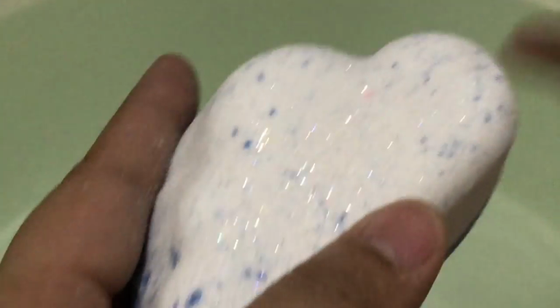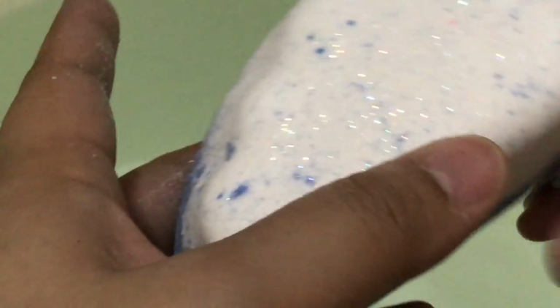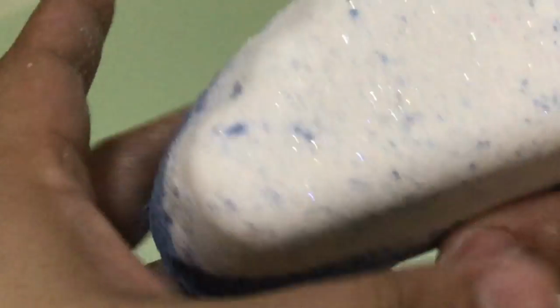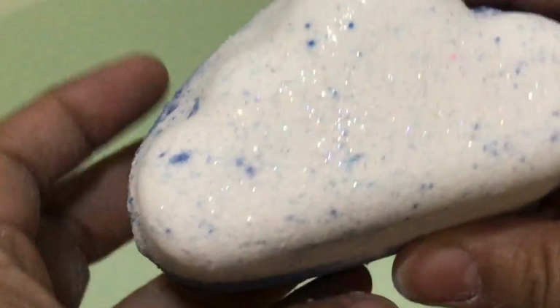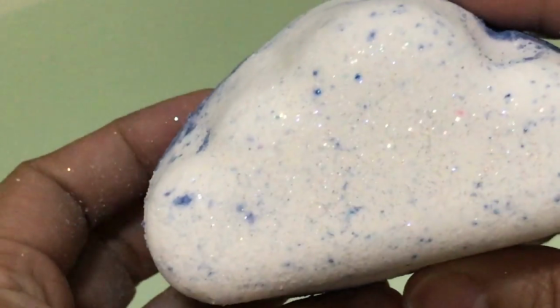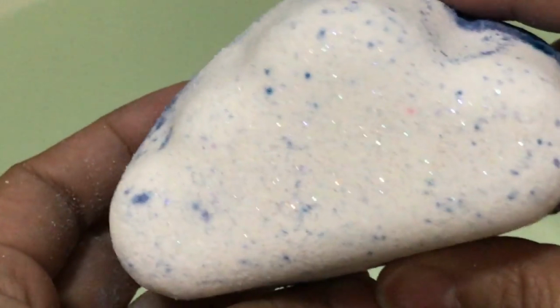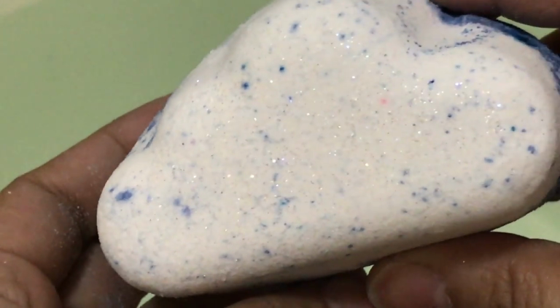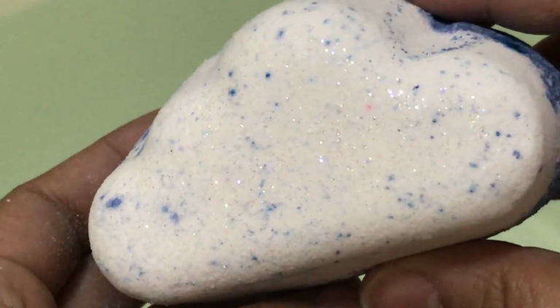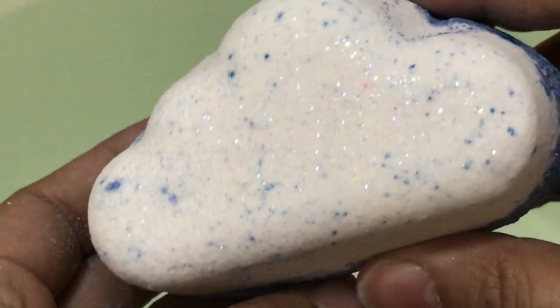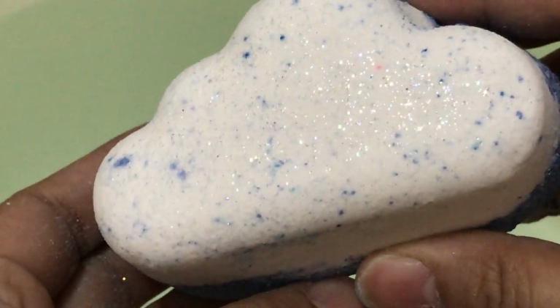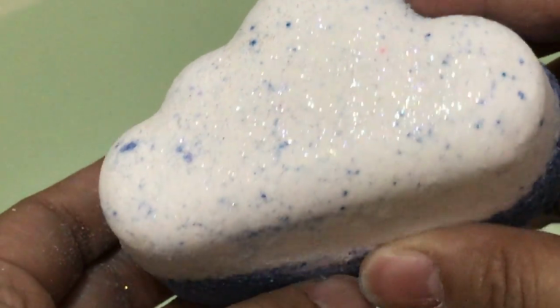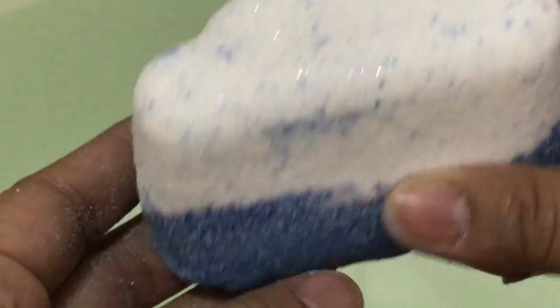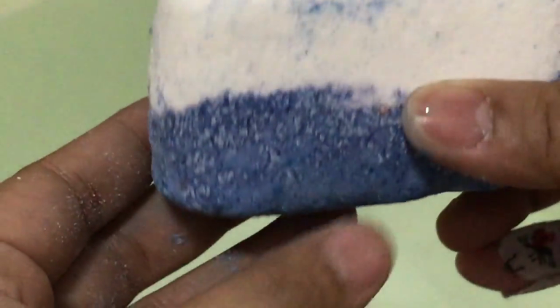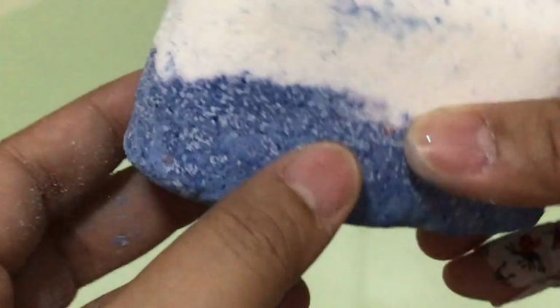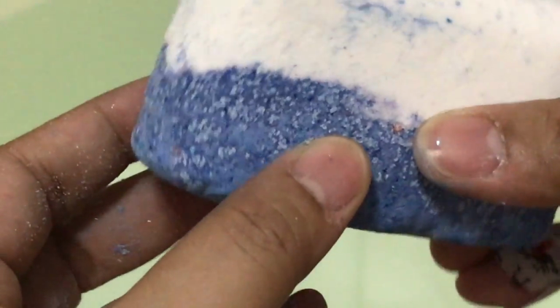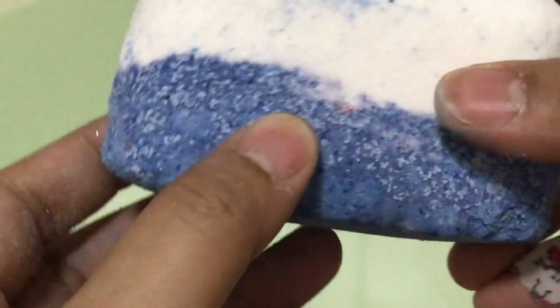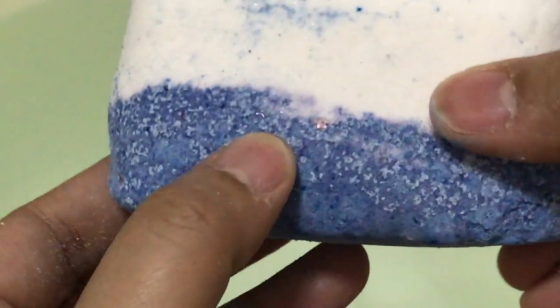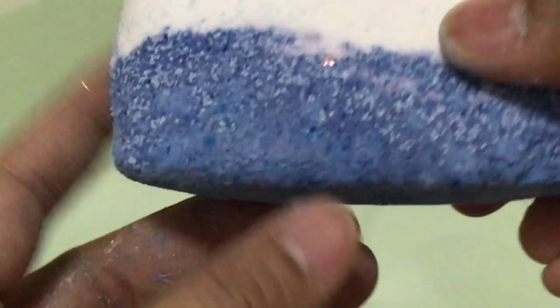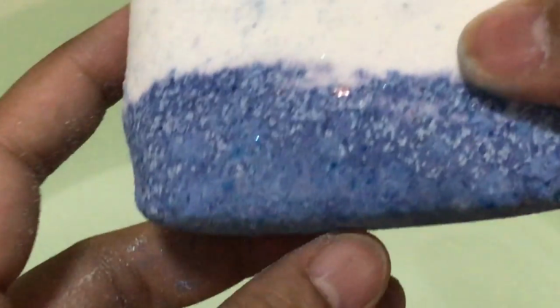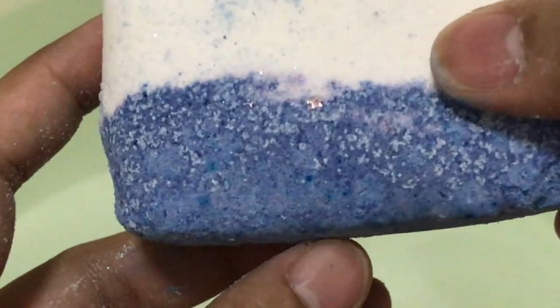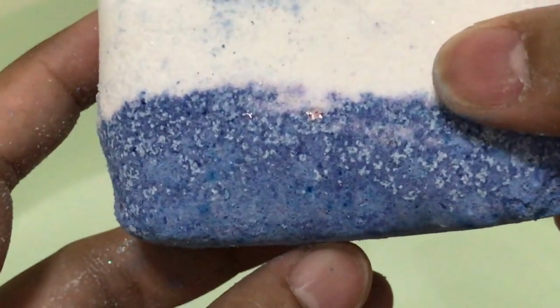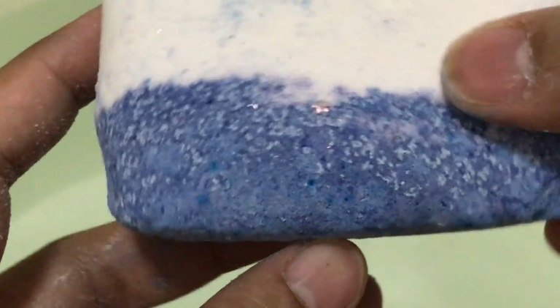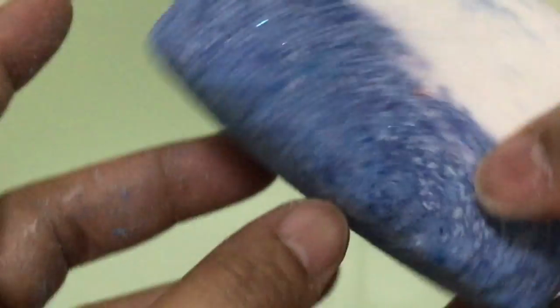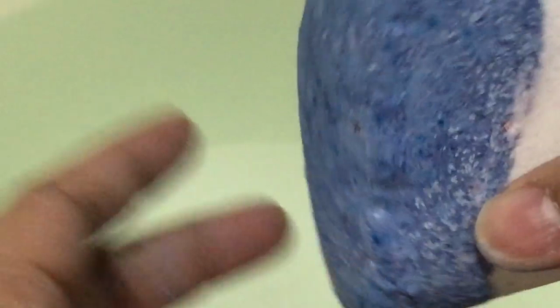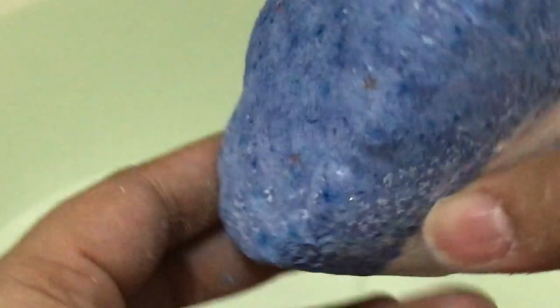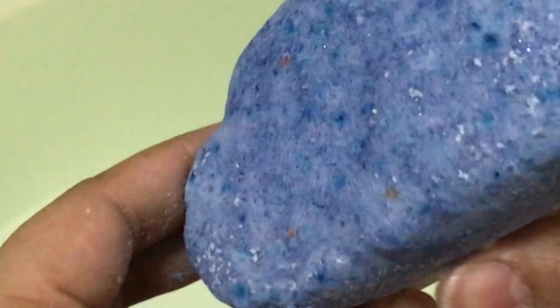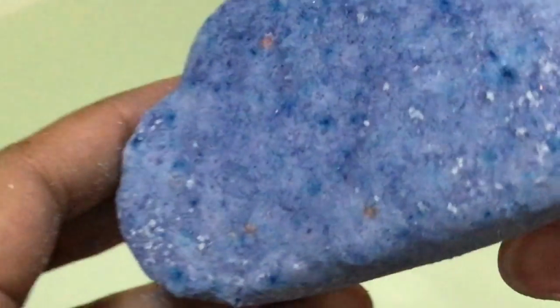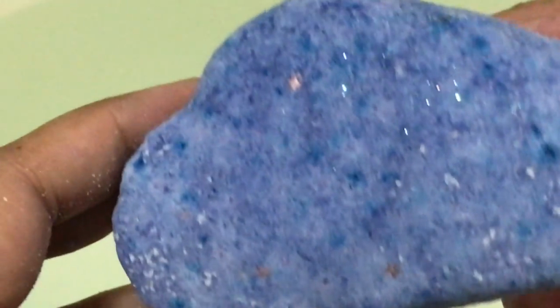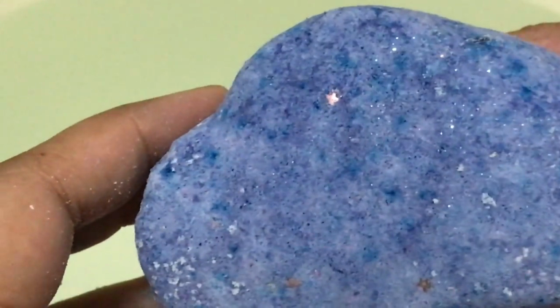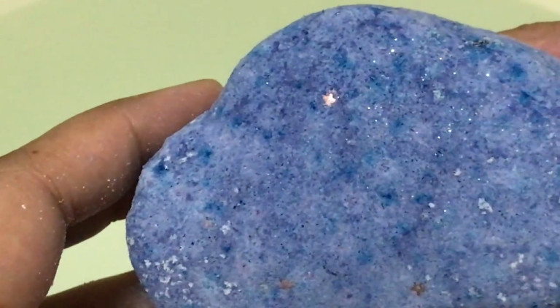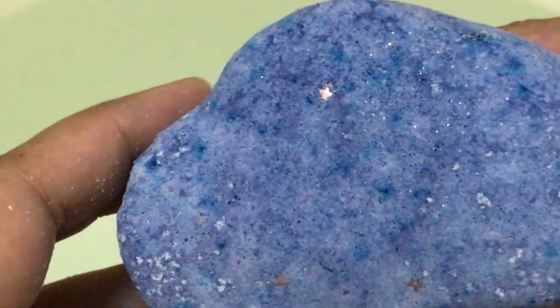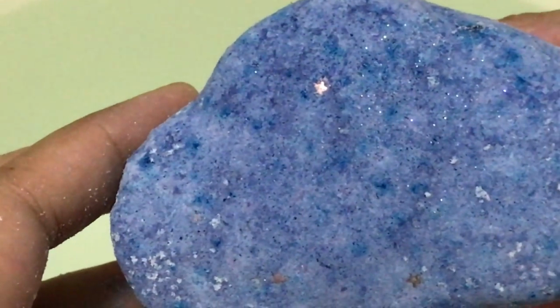Look at the glitters surrounding the bath bomb and there are little stars. Look at that — so cute!